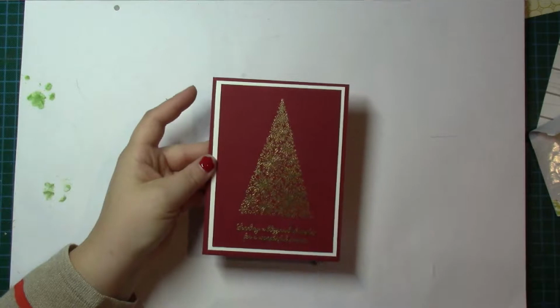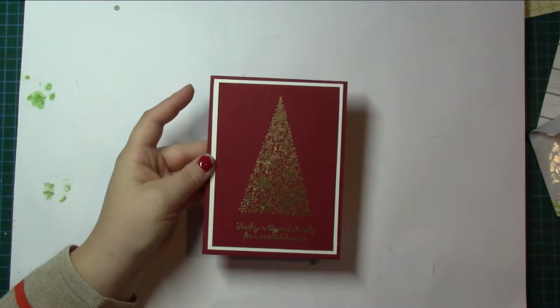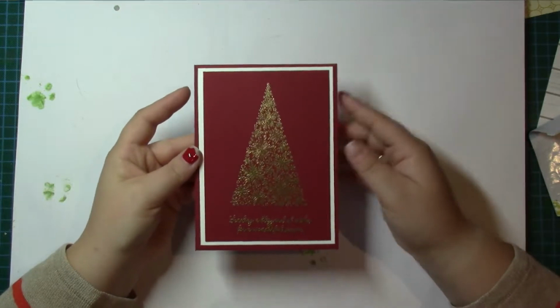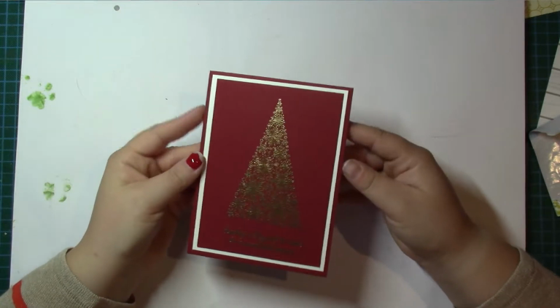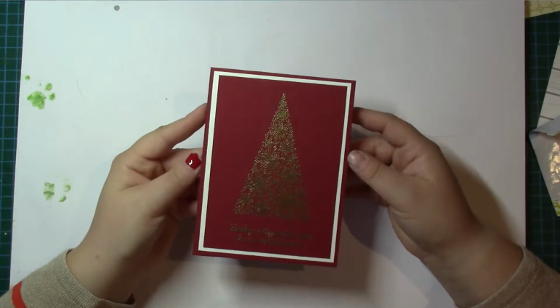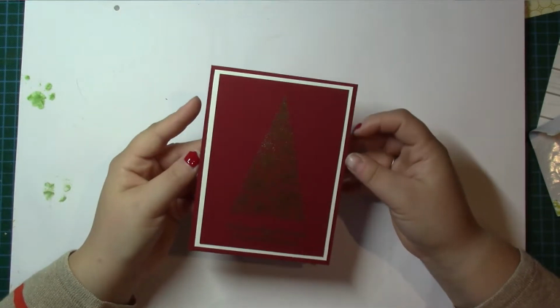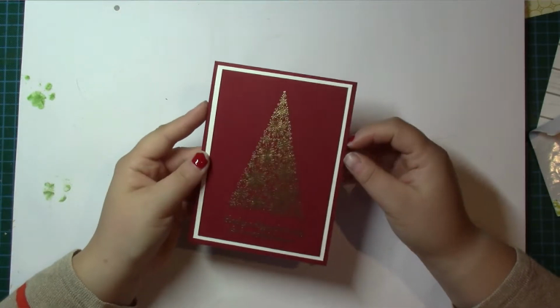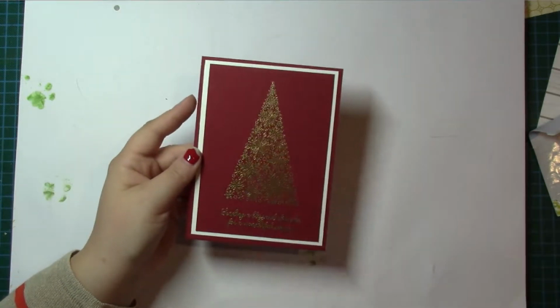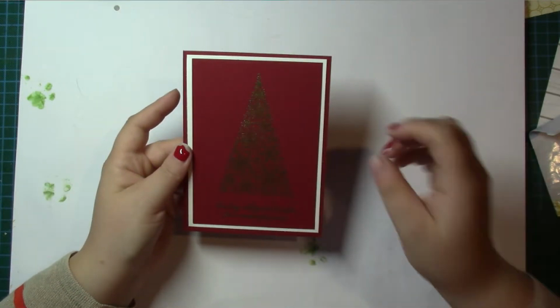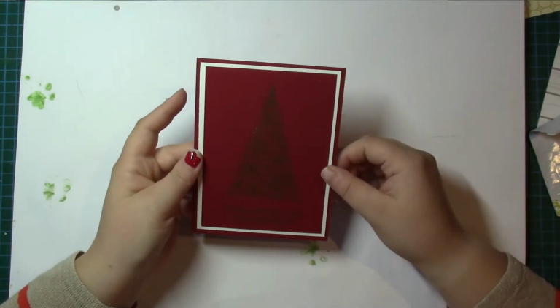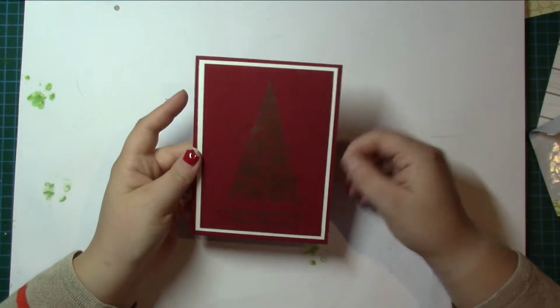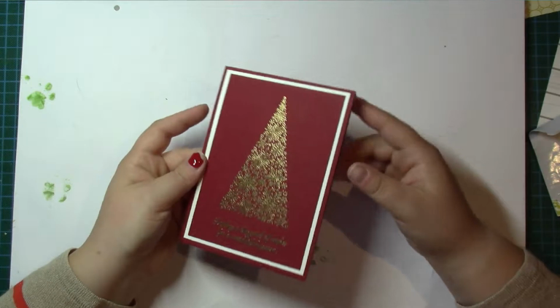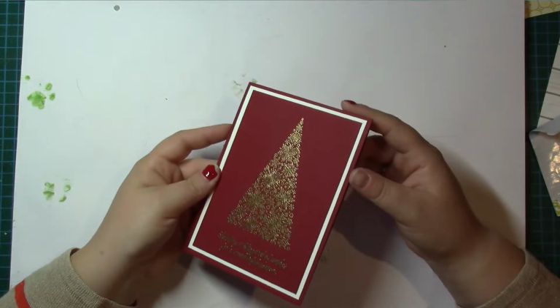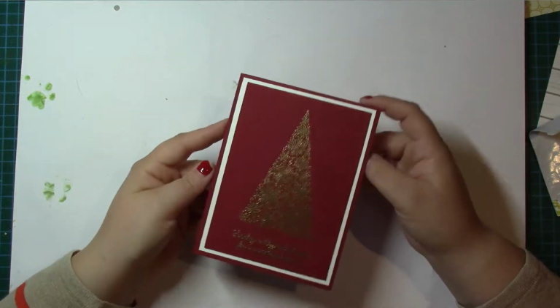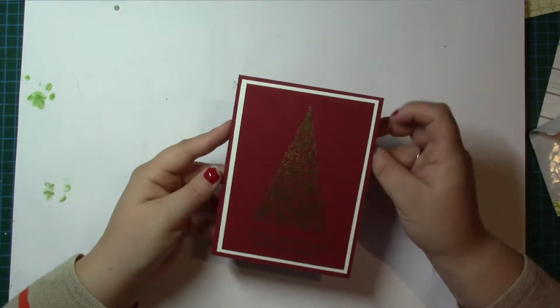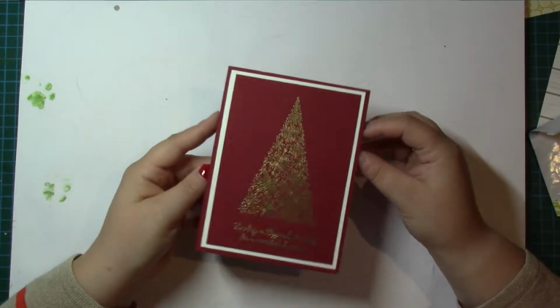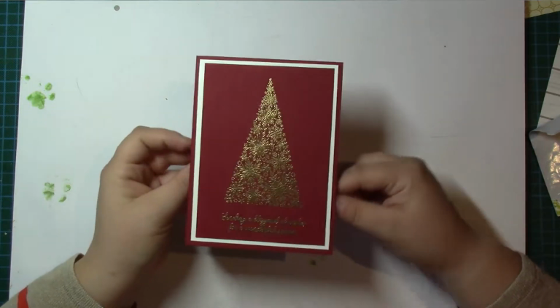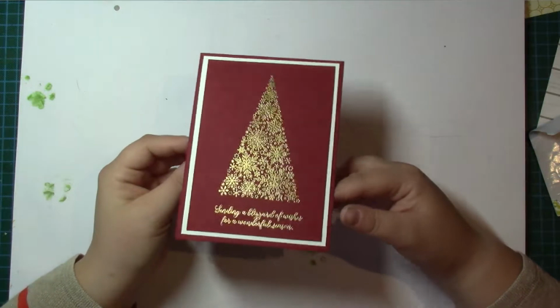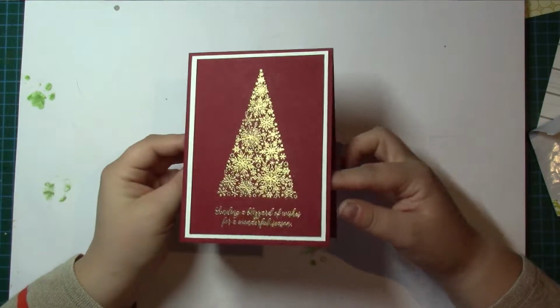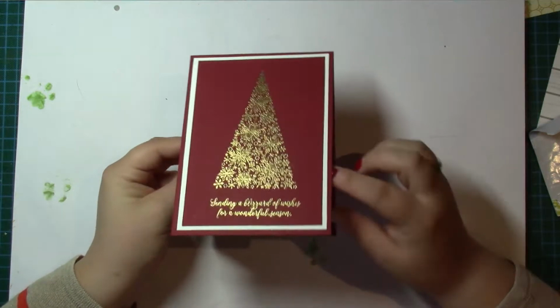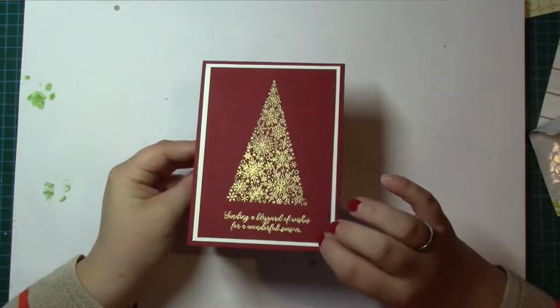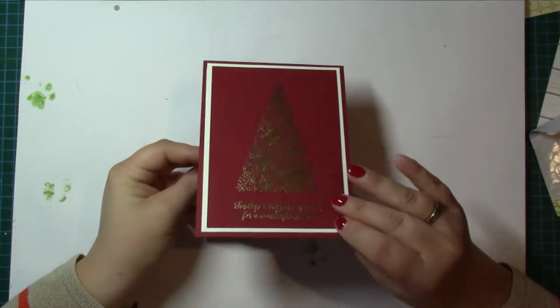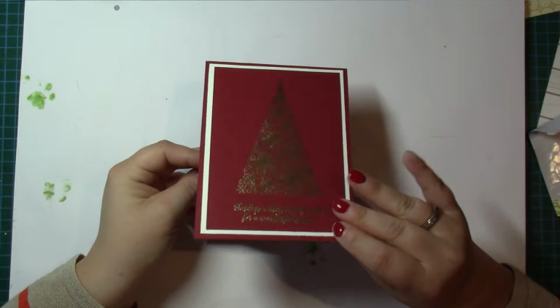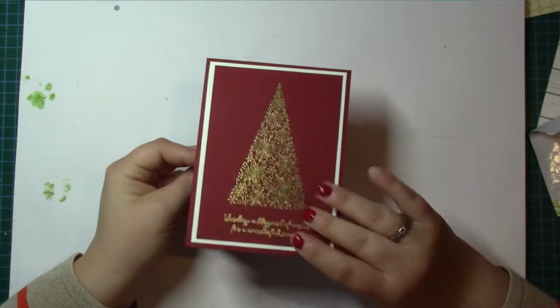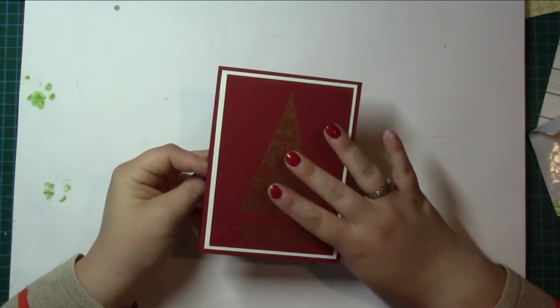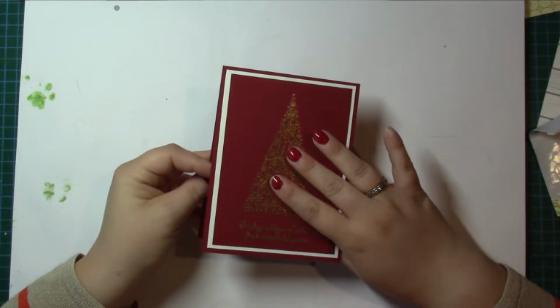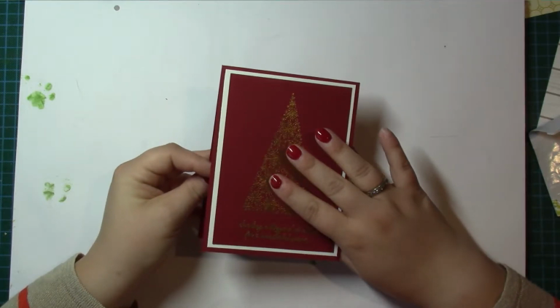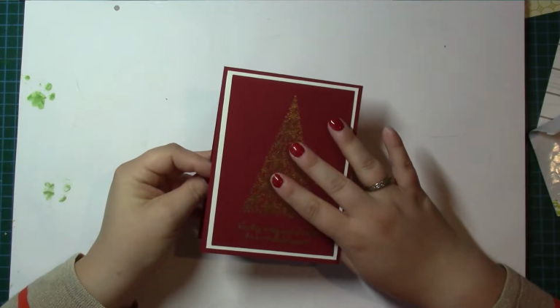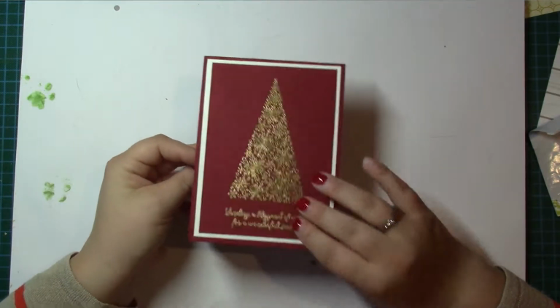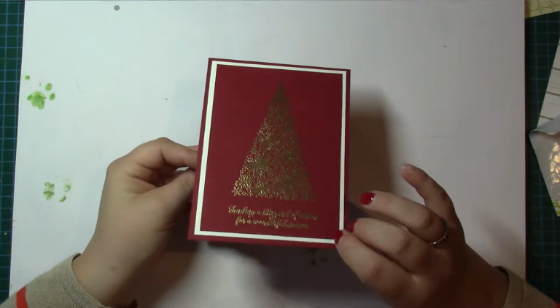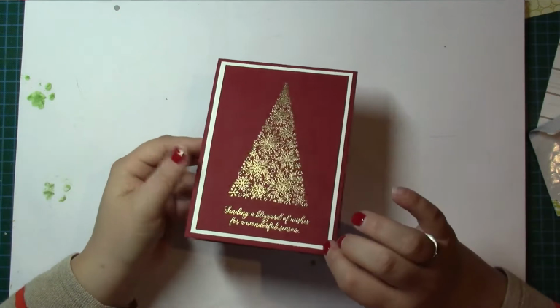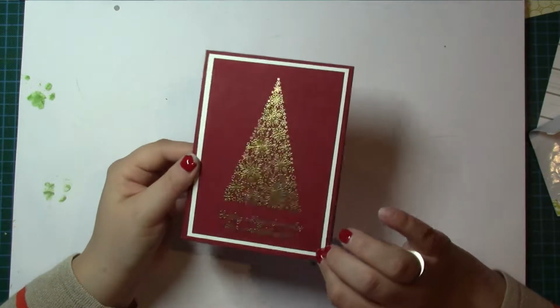Welcome to Crafting with Louisa. I've got a really simple little Christmas card using some of our gold heat embossing.